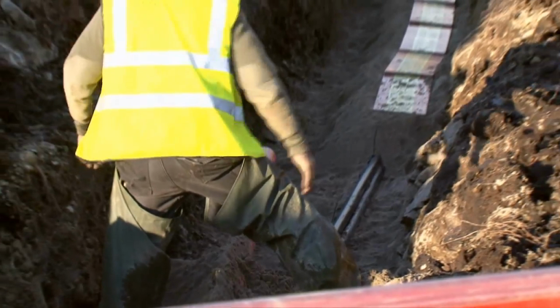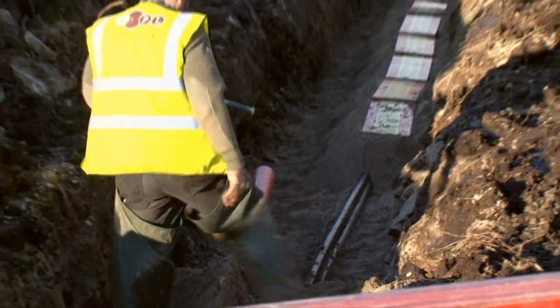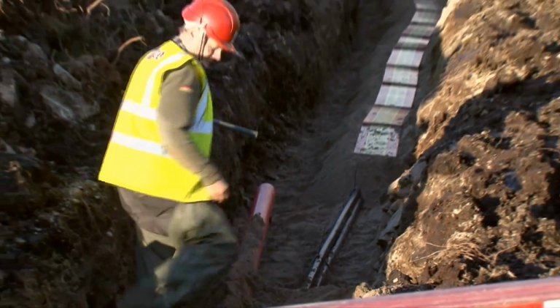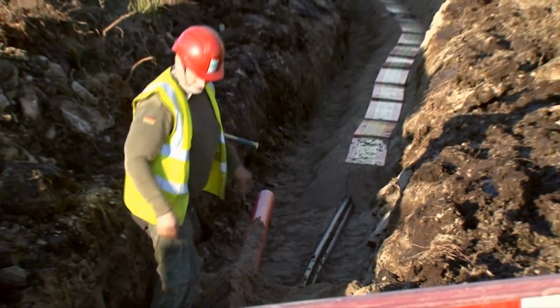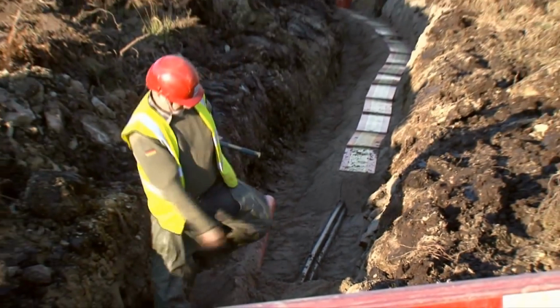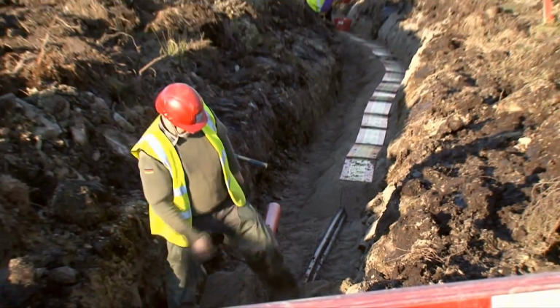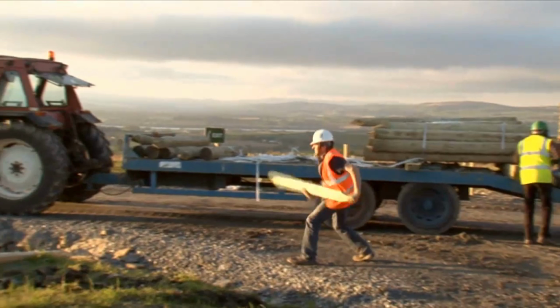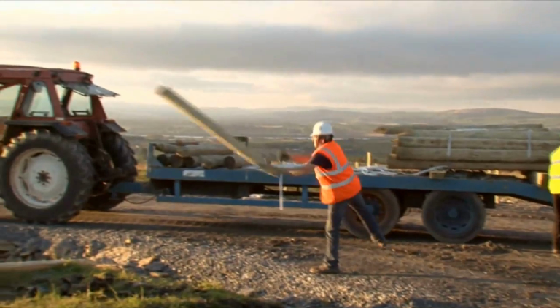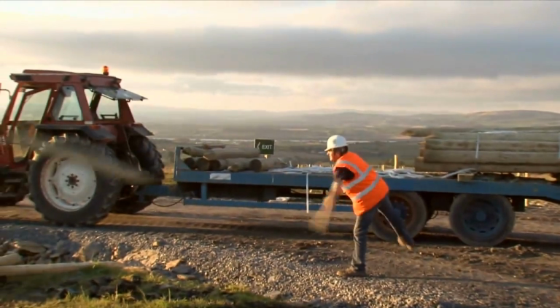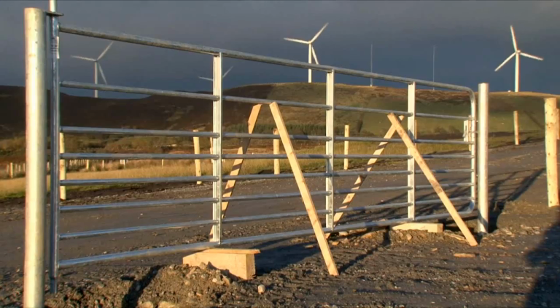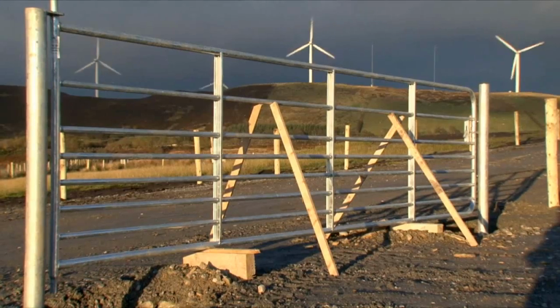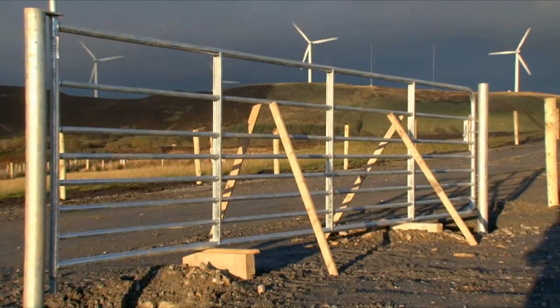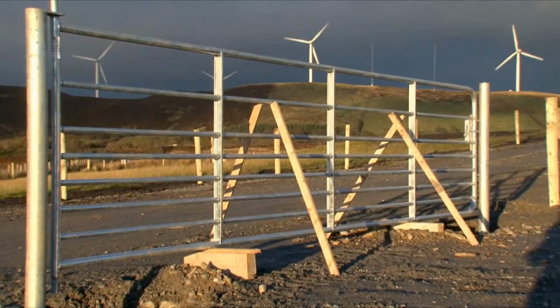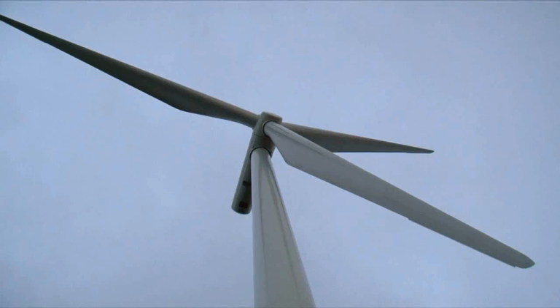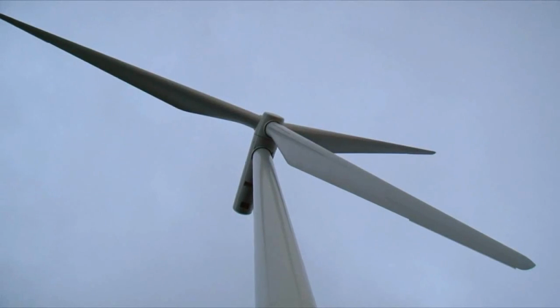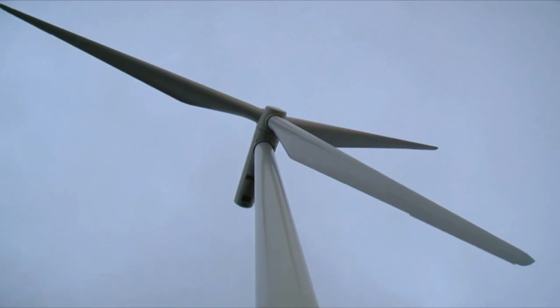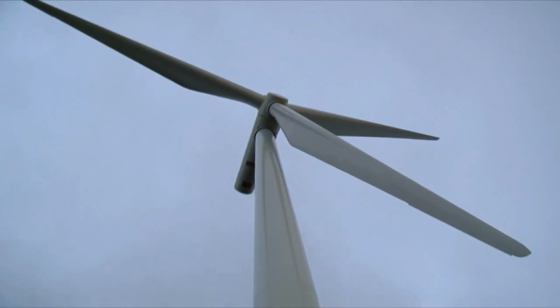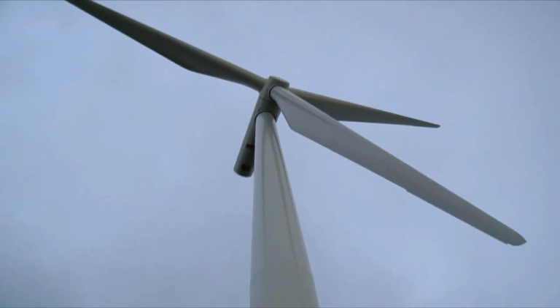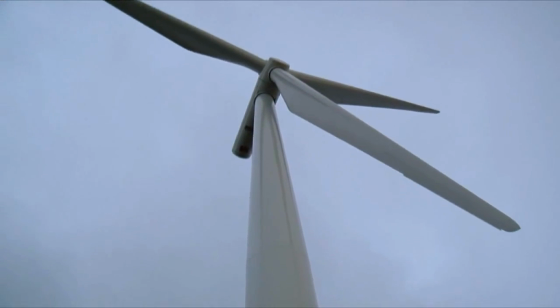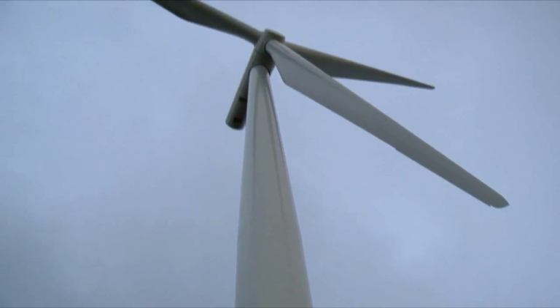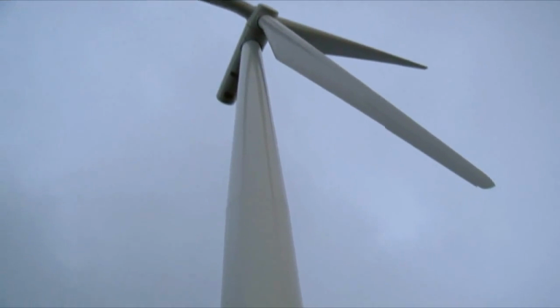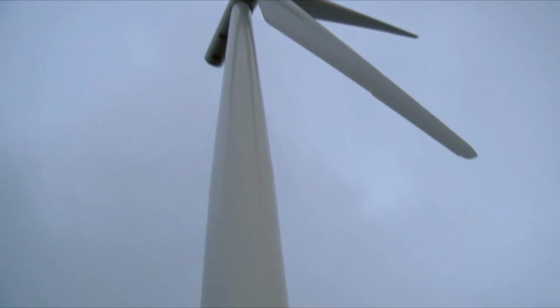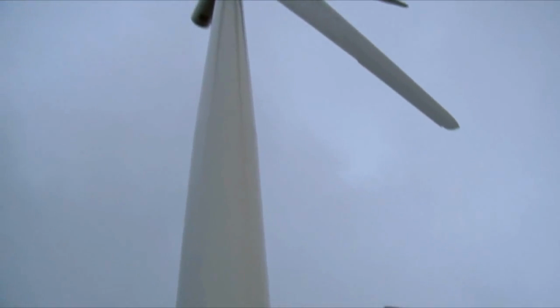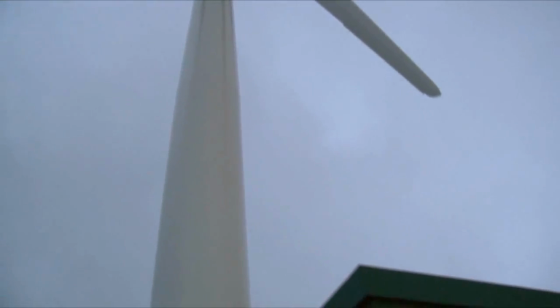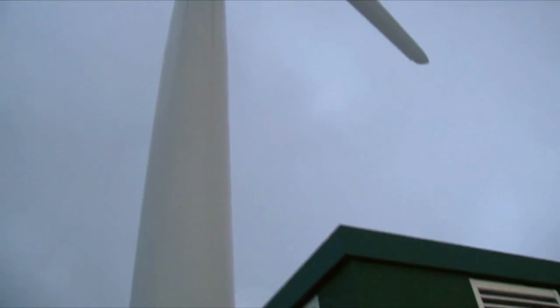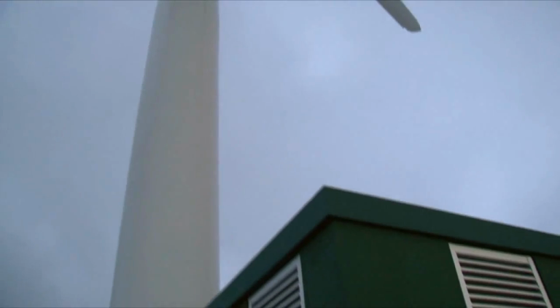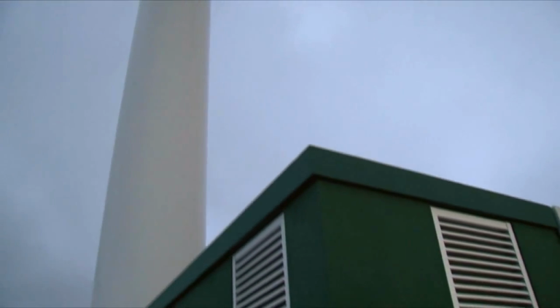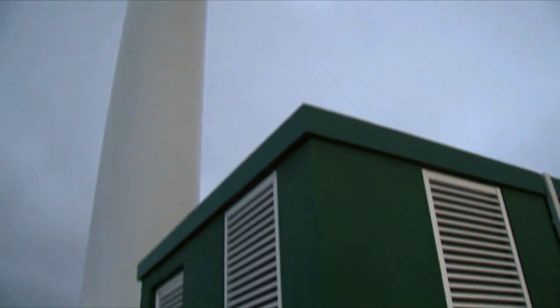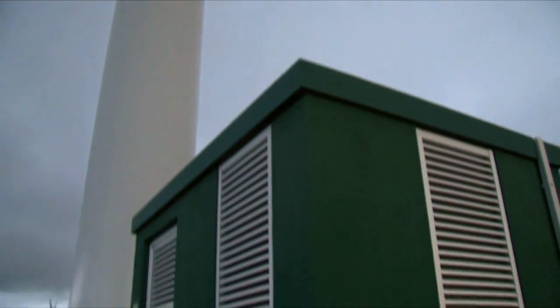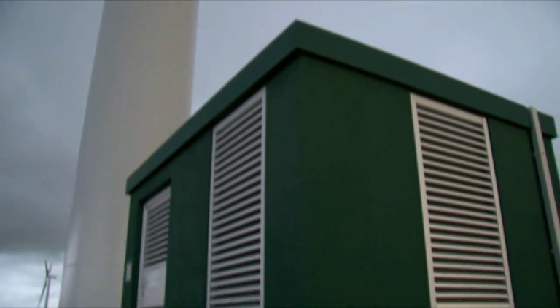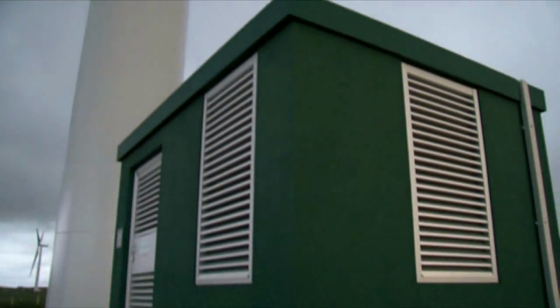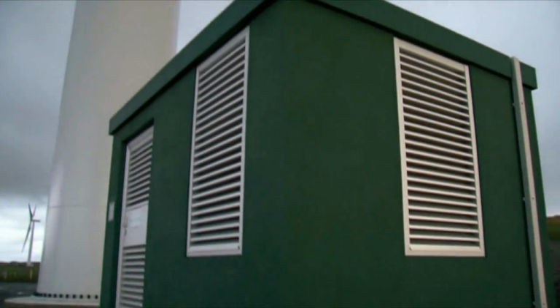Electrical and civil works continue in tandem so that the farmland can be secured and the wind farm commissioned on time and within budget.